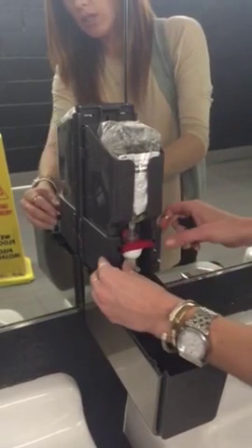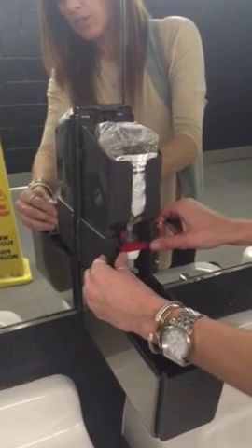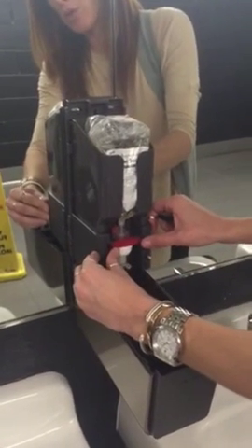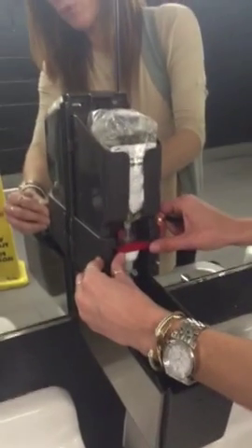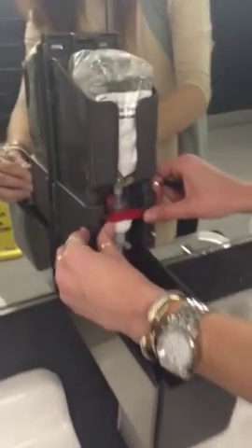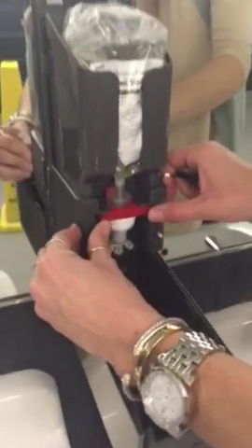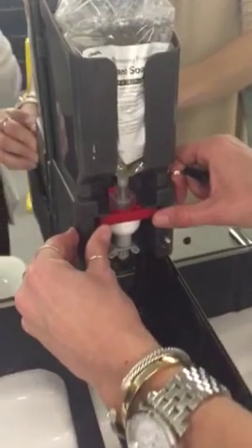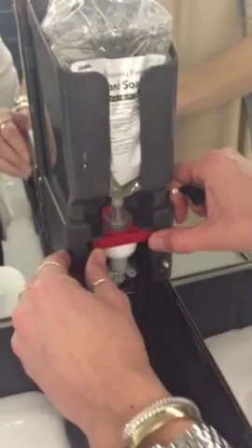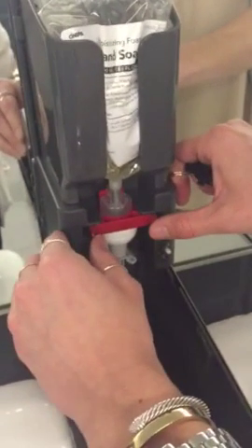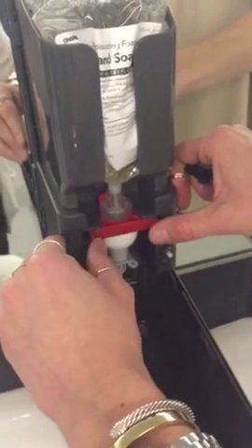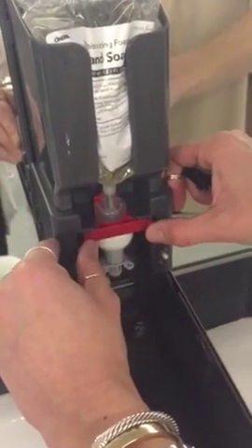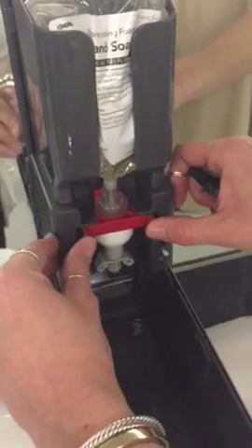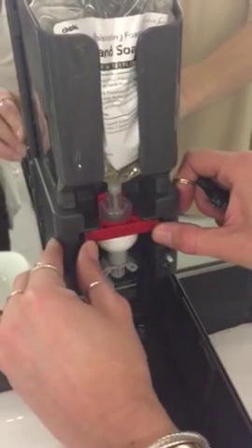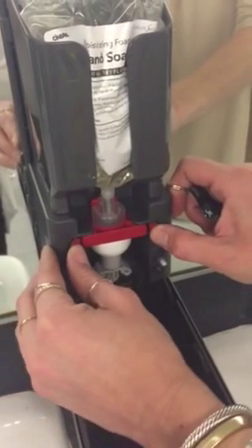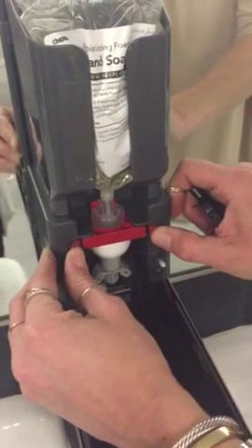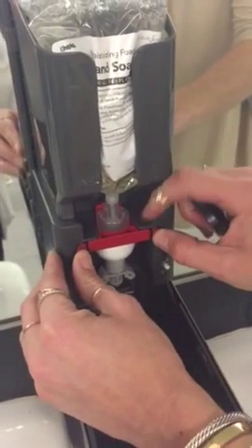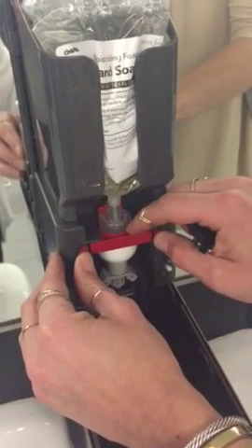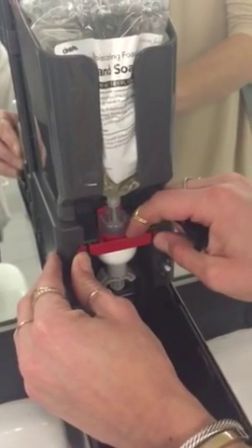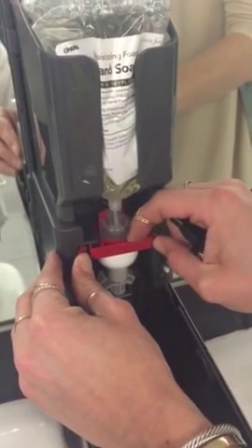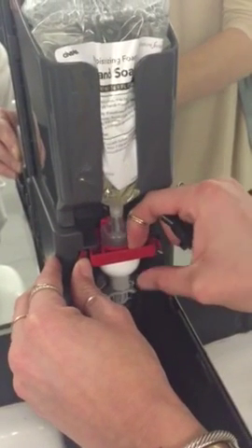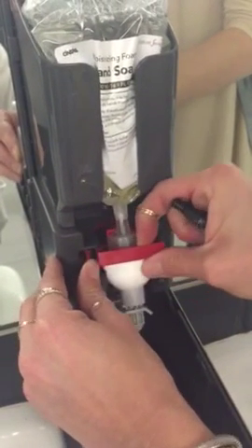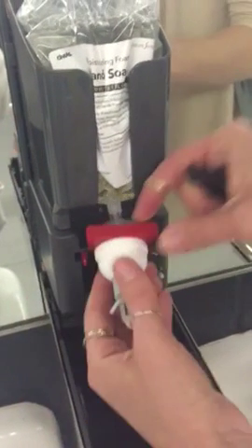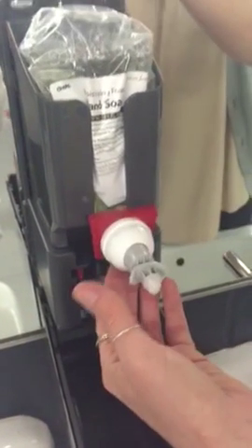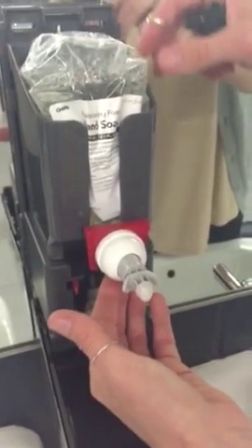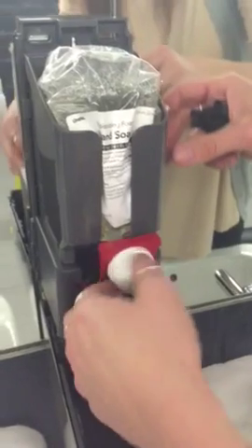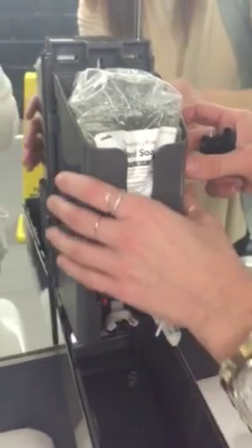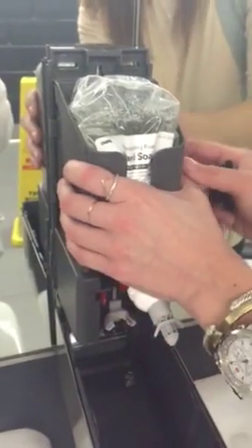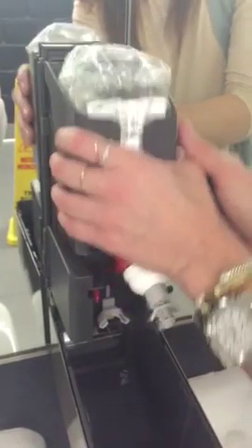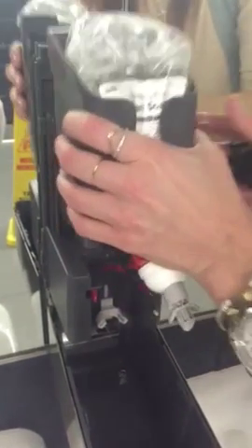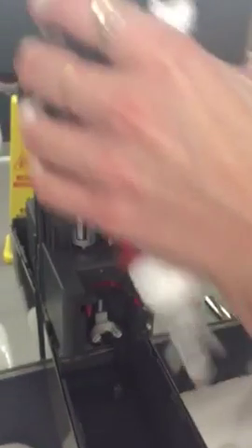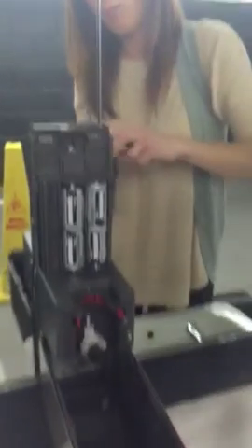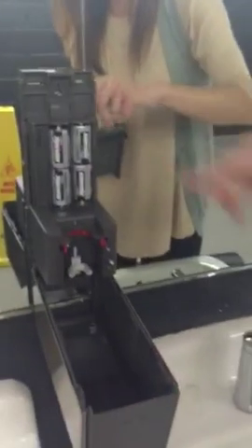When you open it up, to remove the old soap pouch, you'll pull these levers out and pull up, then you'll pull them out.